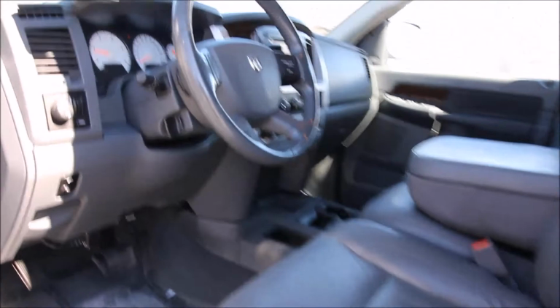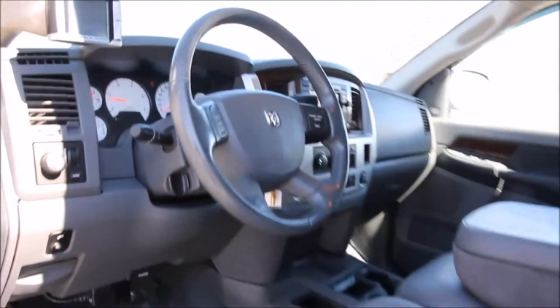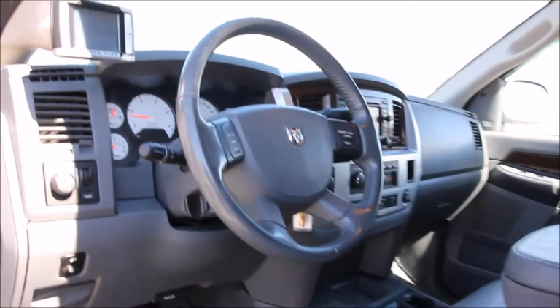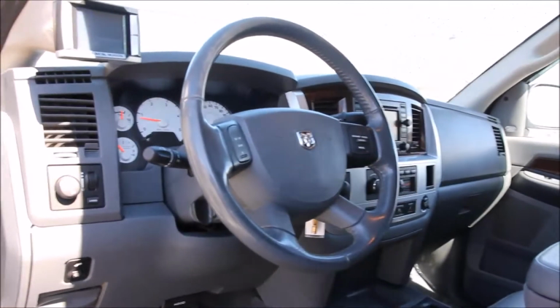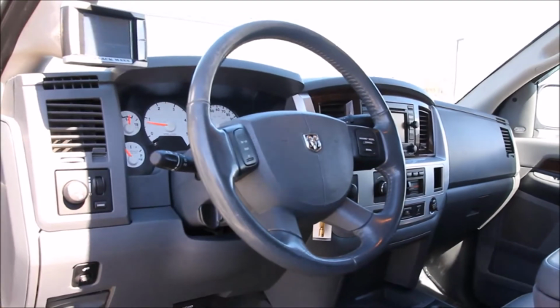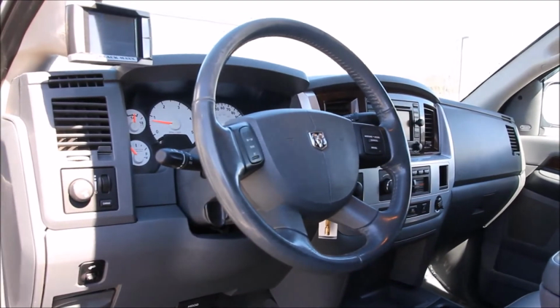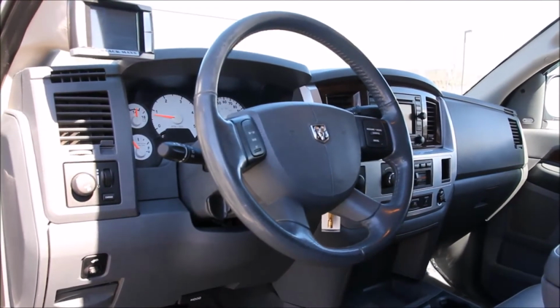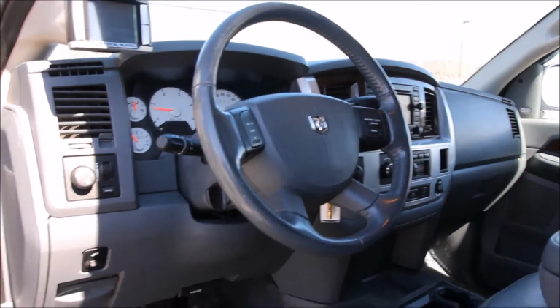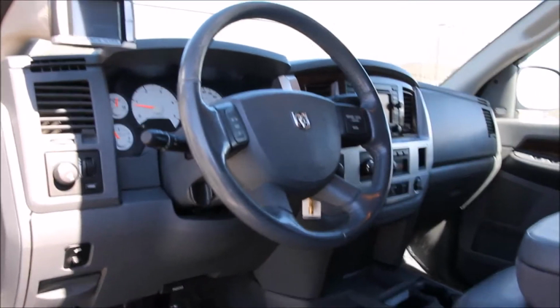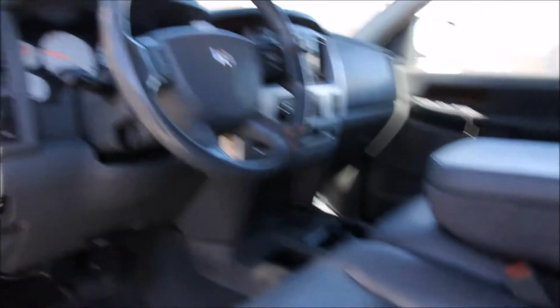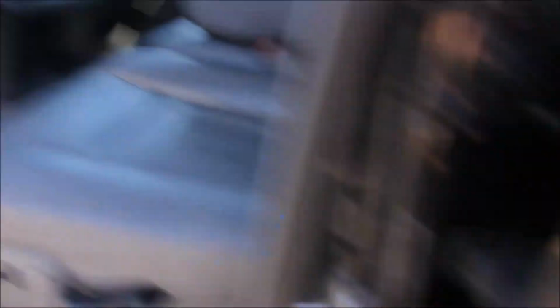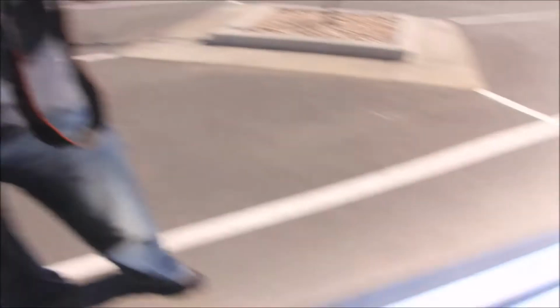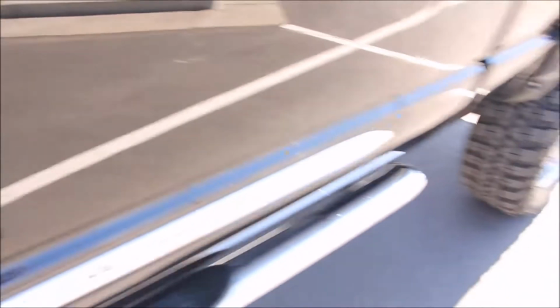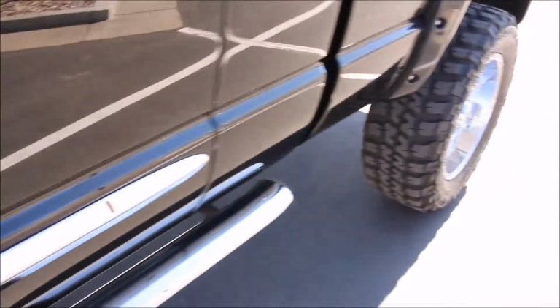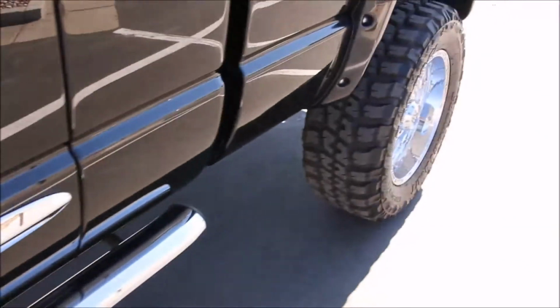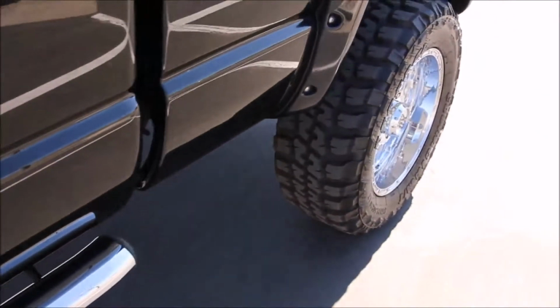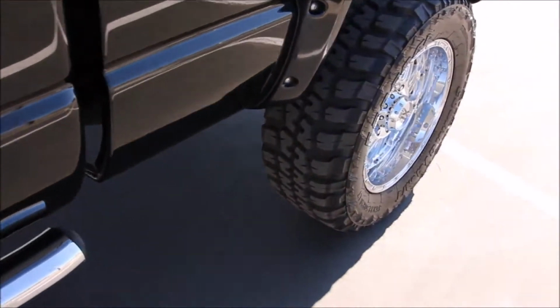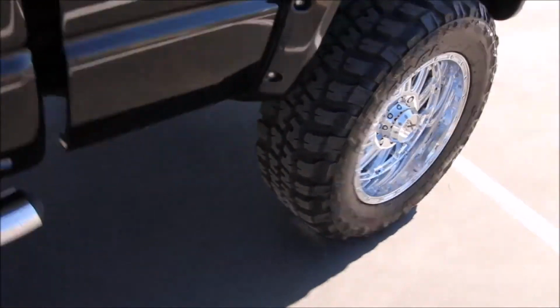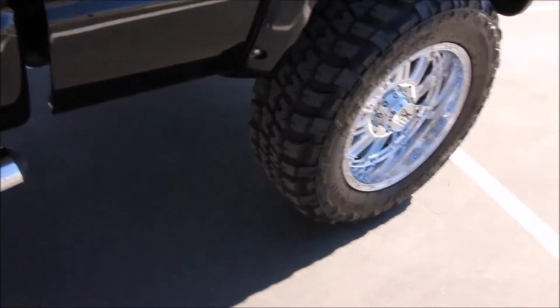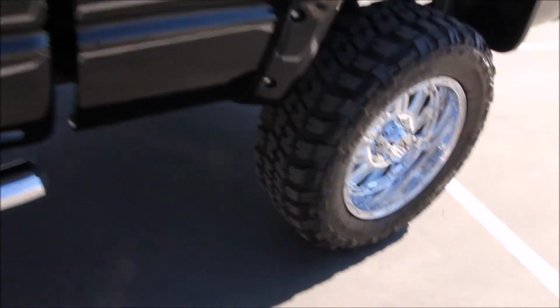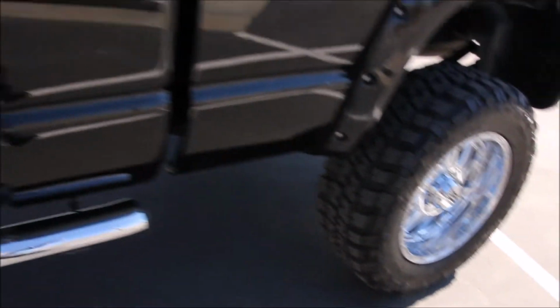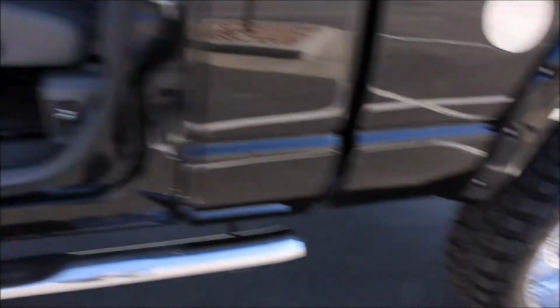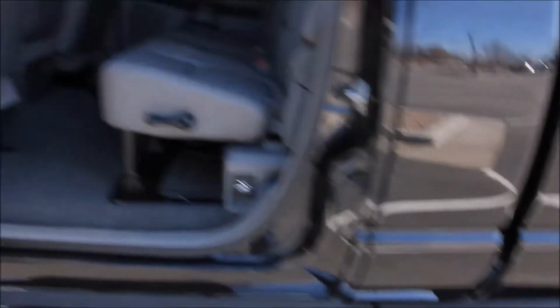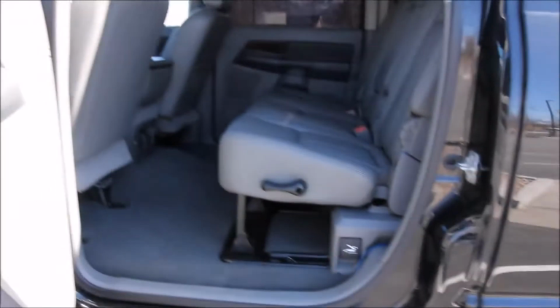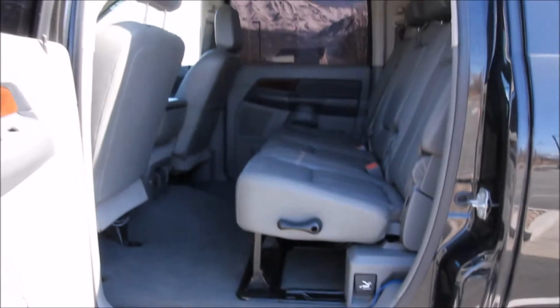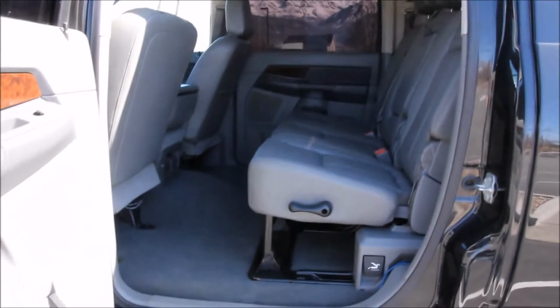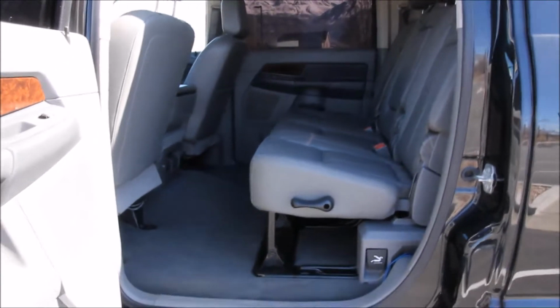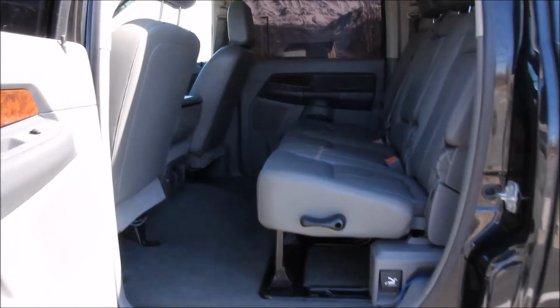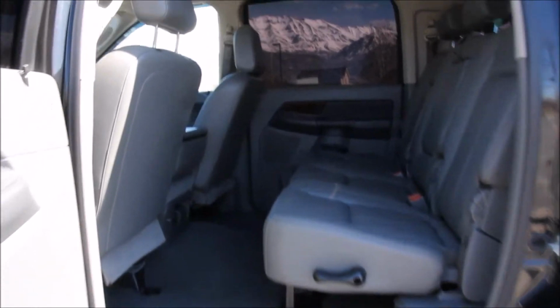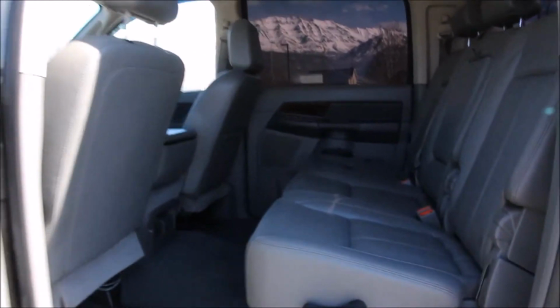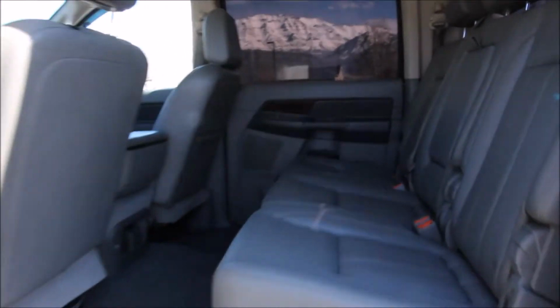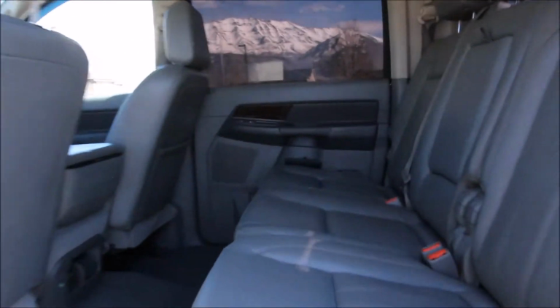Of course, it features the overhead compass console with temperature gauge that keeps your fuel economy and more. It does have cruise control, steering wheel controls, power windows, locks, mirrors, power seats, and just a number of other comforts and features.